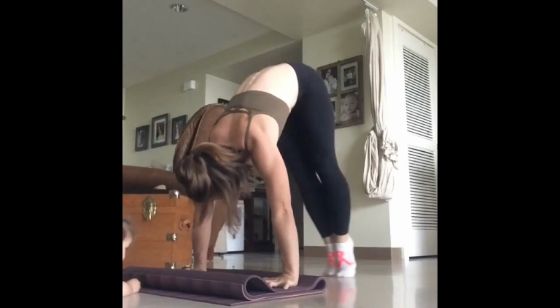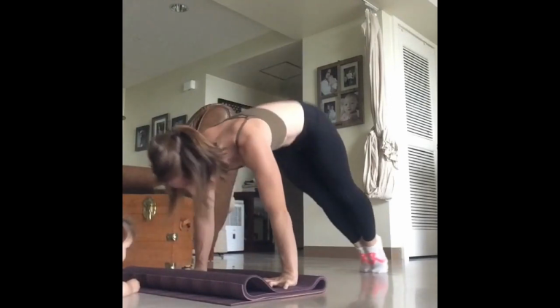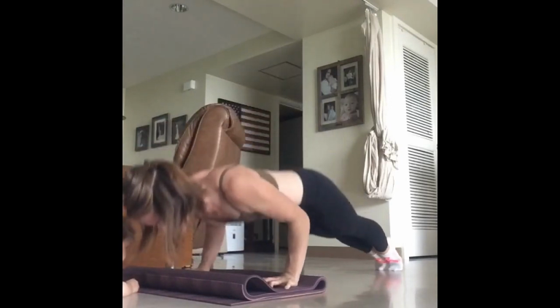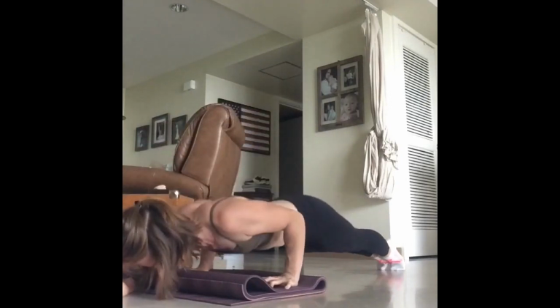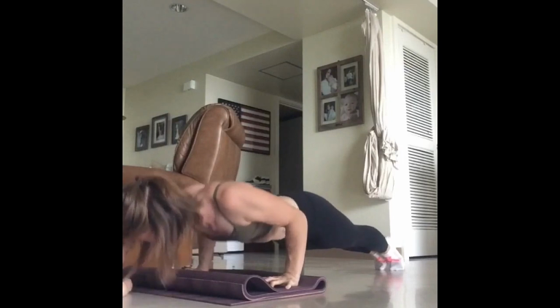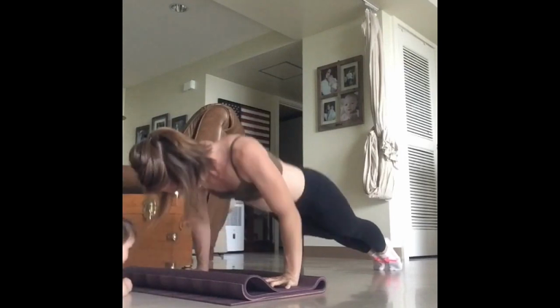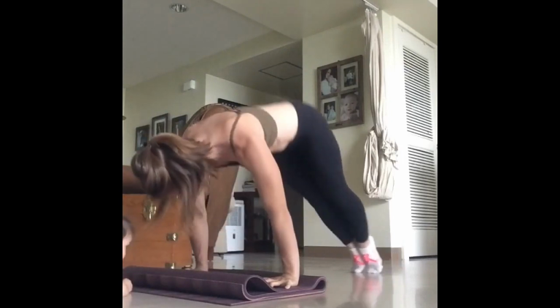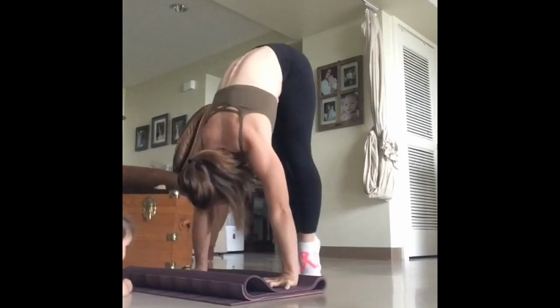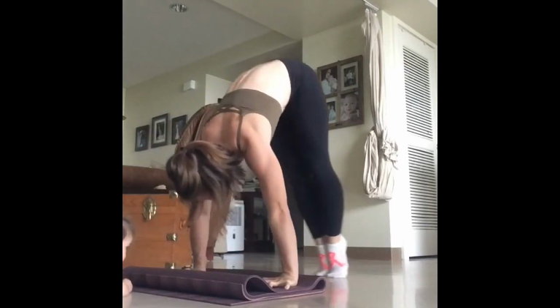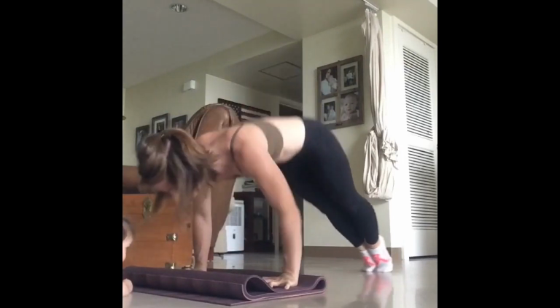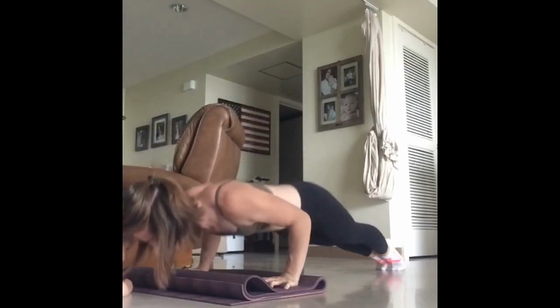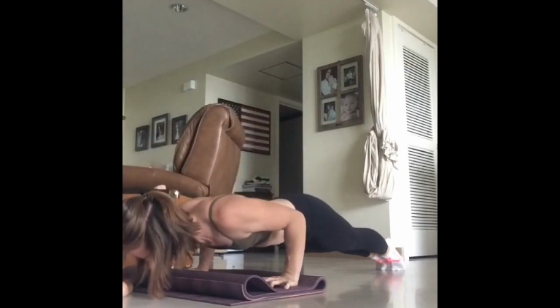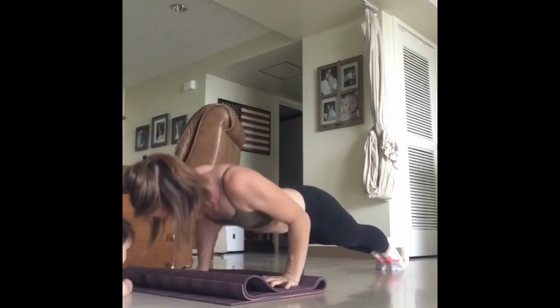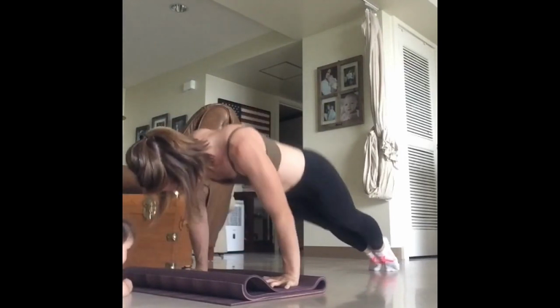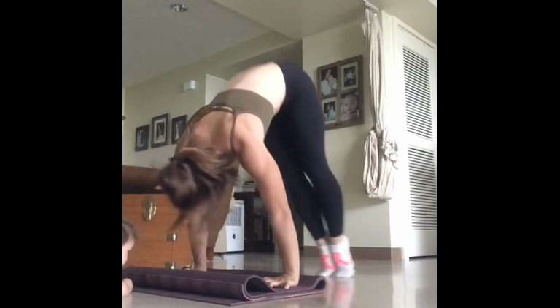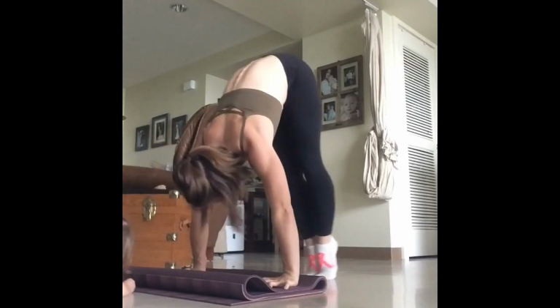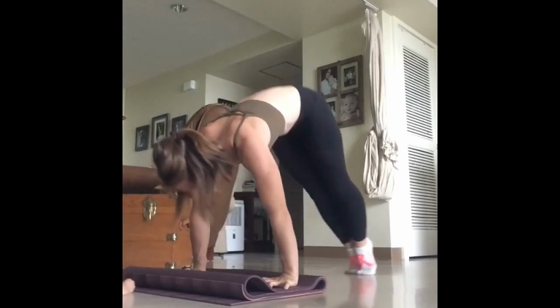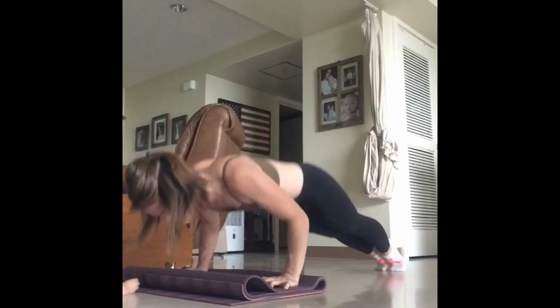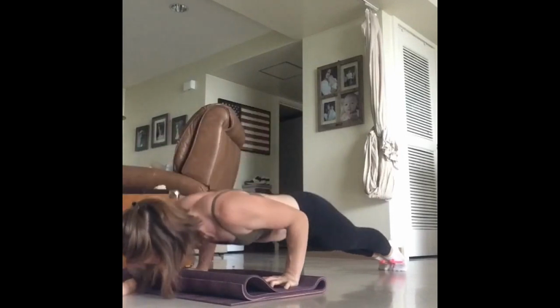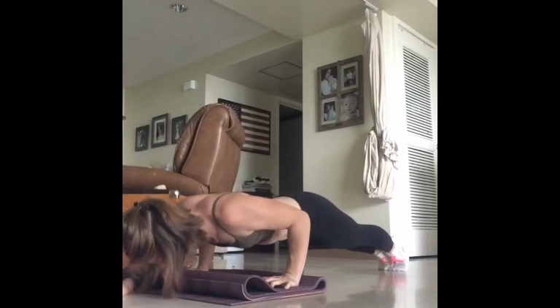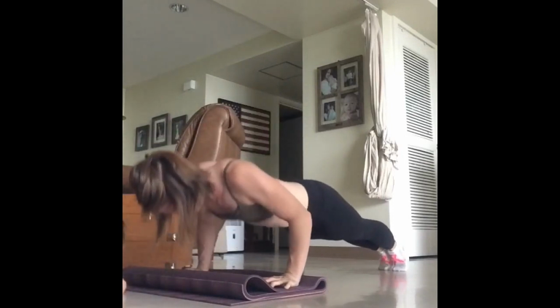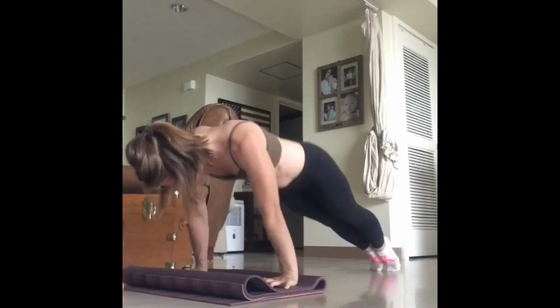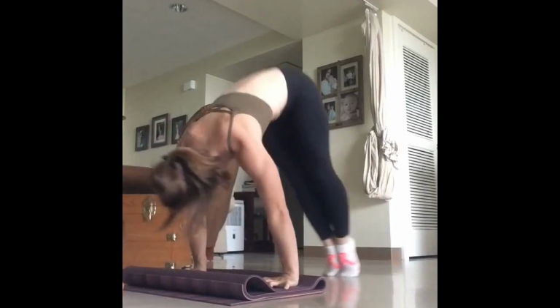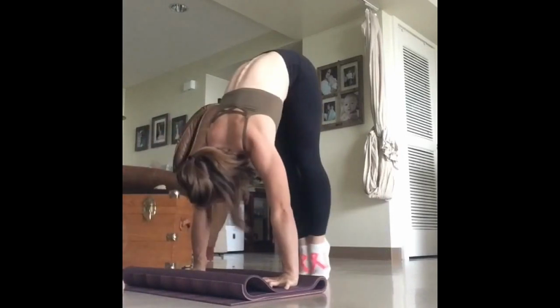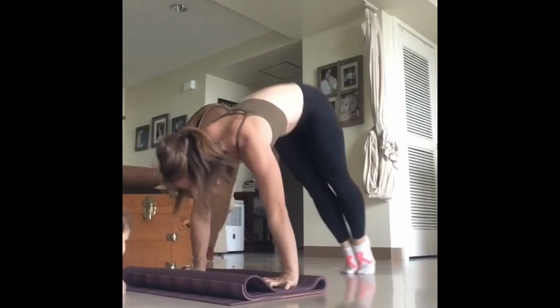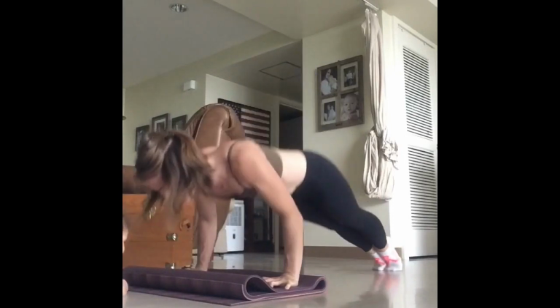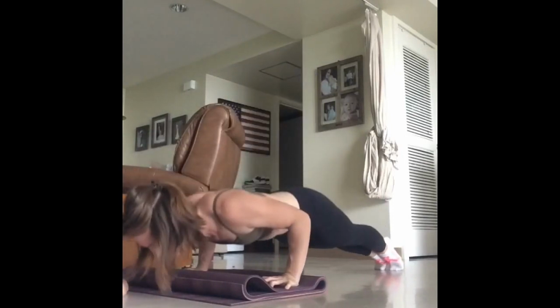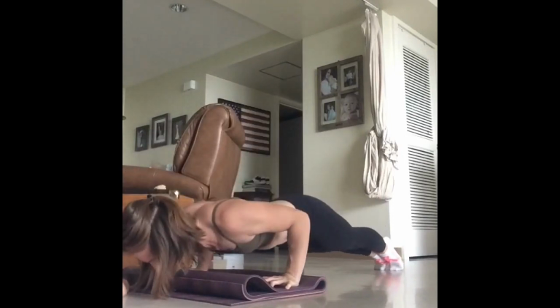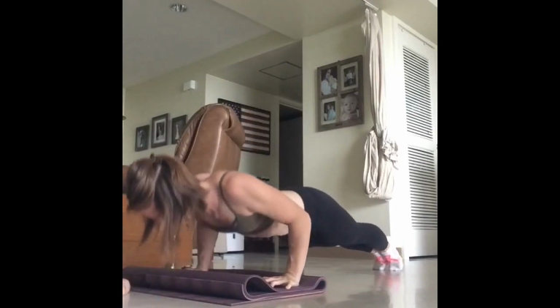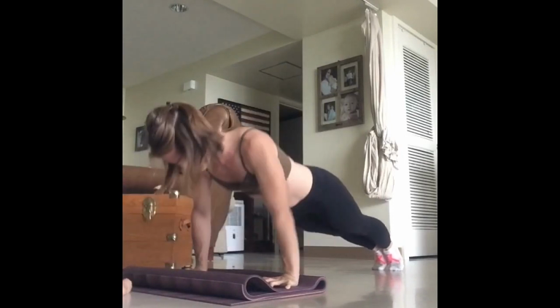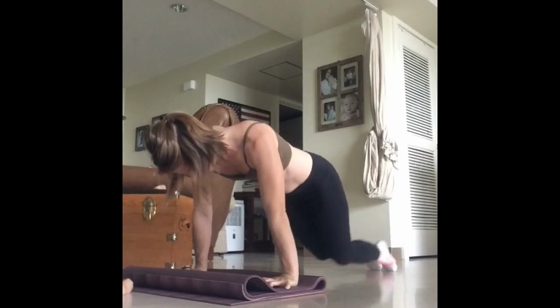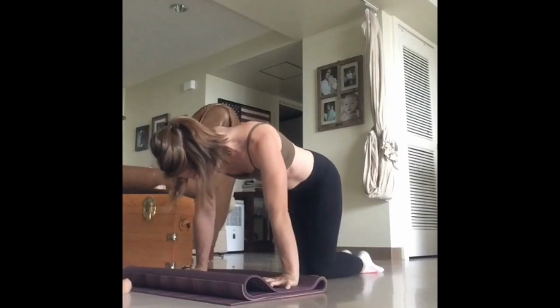This drill is good for core and shoulder strength, engaging multiple muscle groups. This is a fairly challenging drill, so make sure your wrists and body are warmed up before you begin. Enjoy!